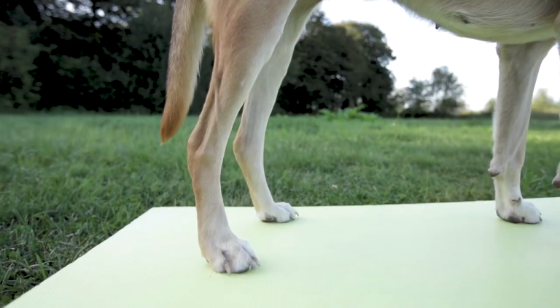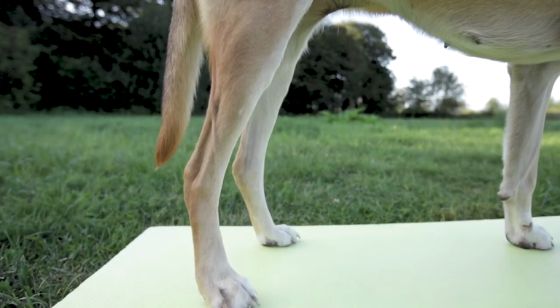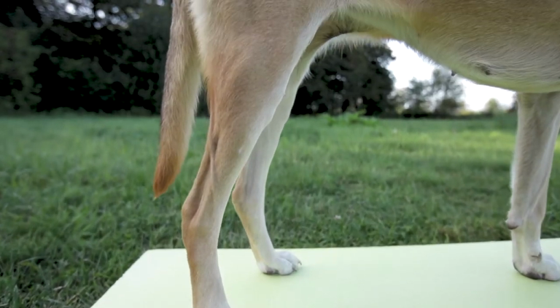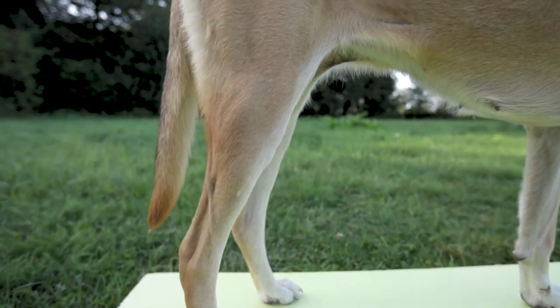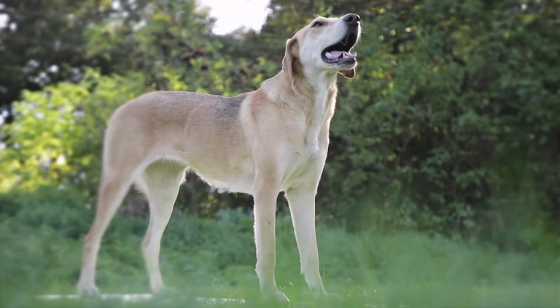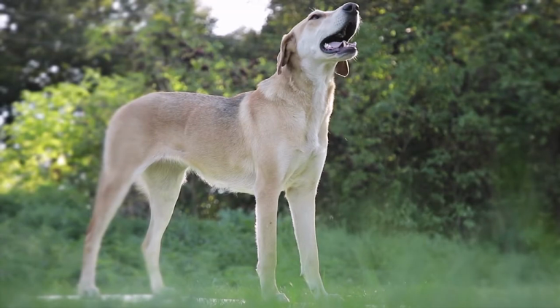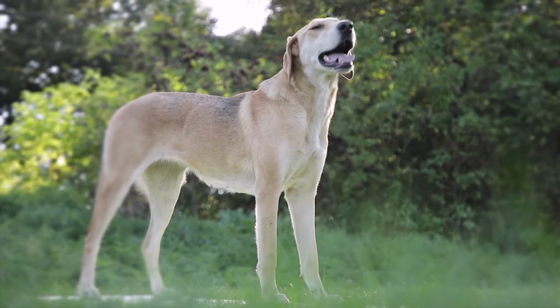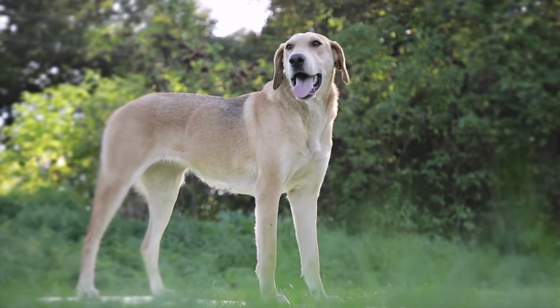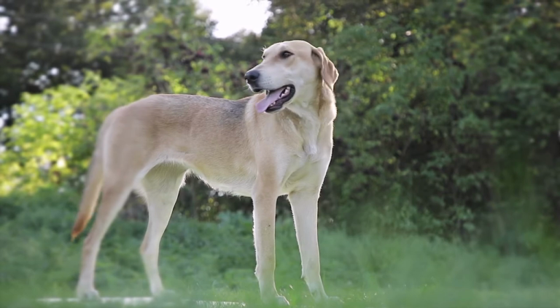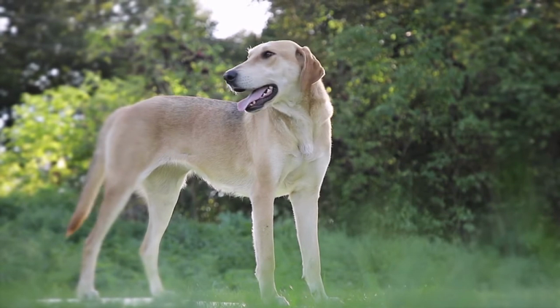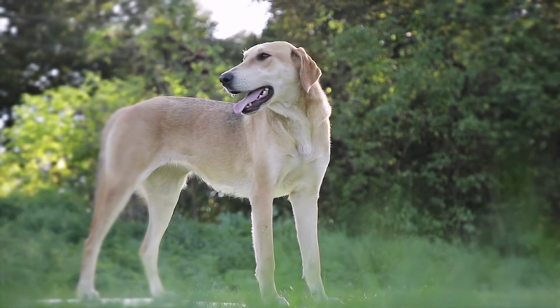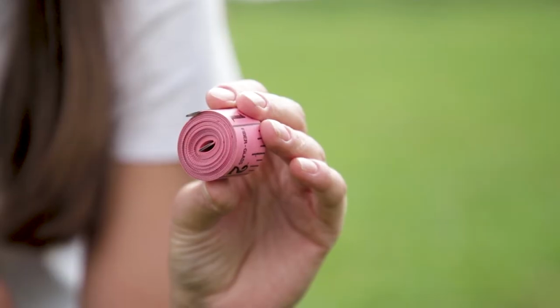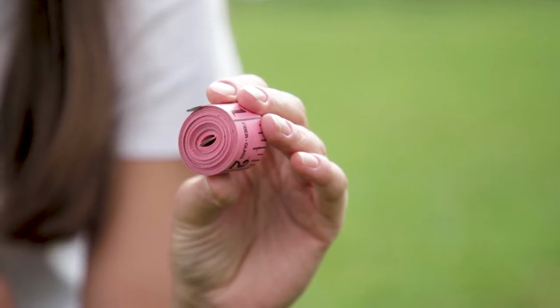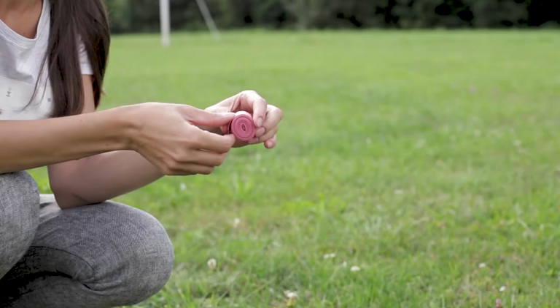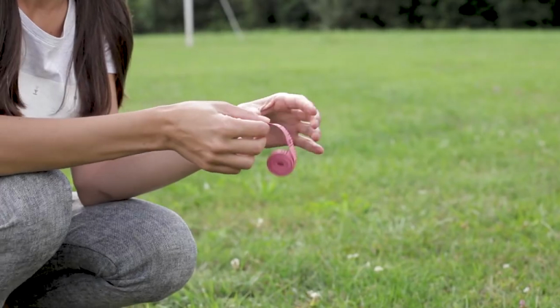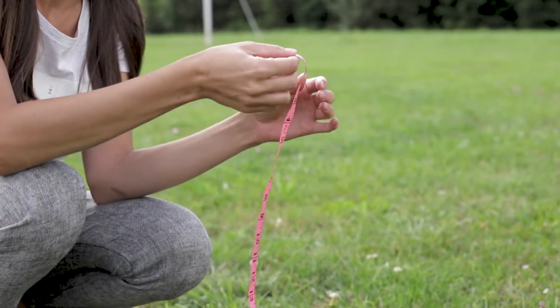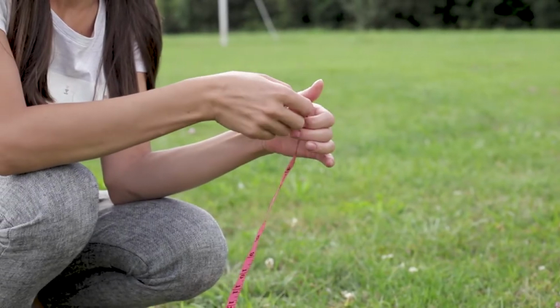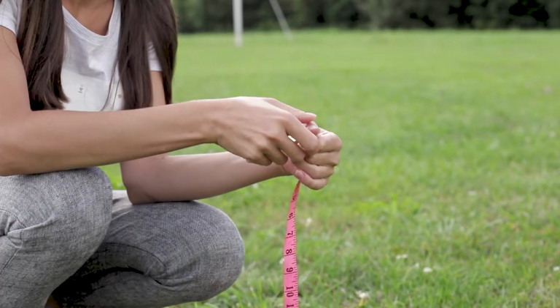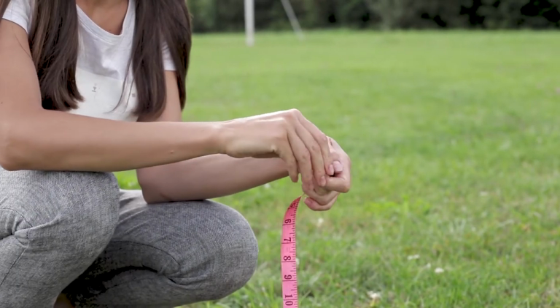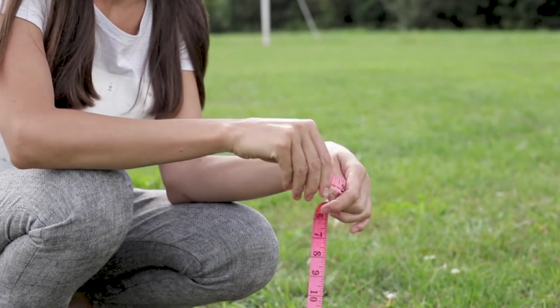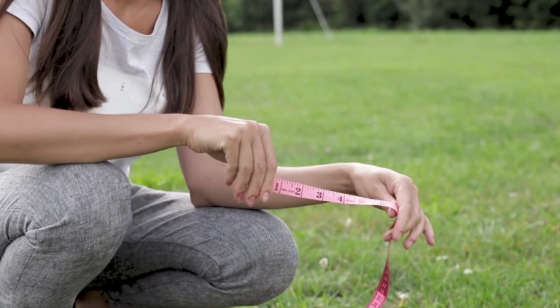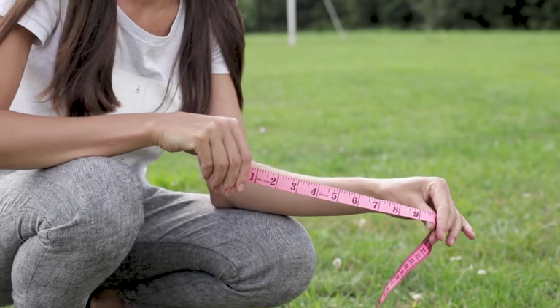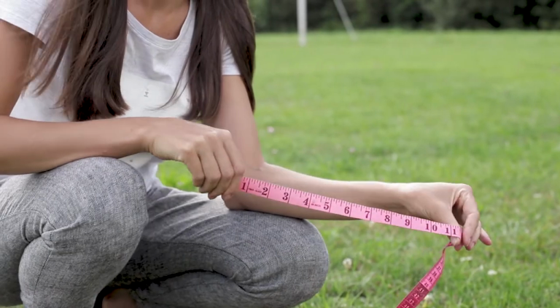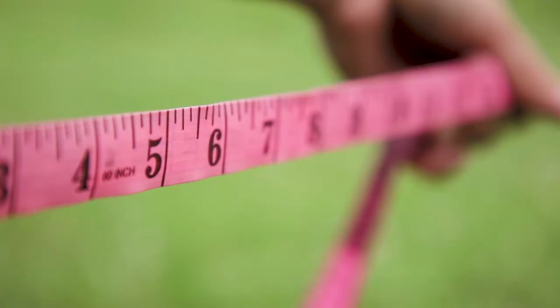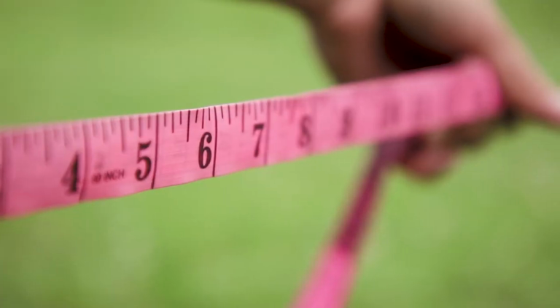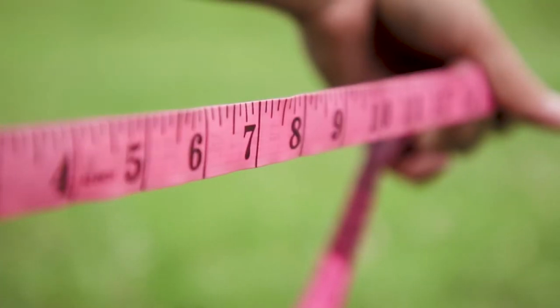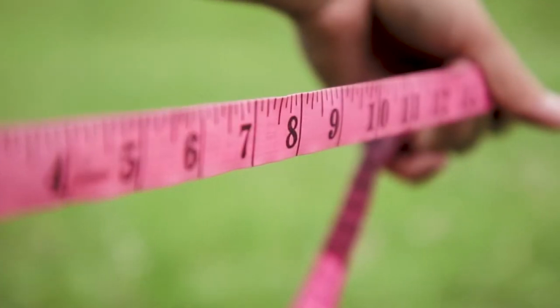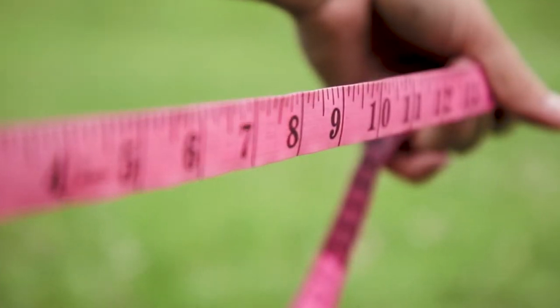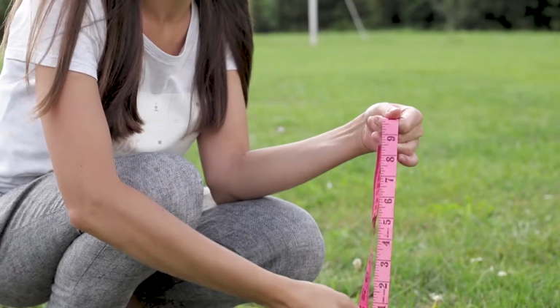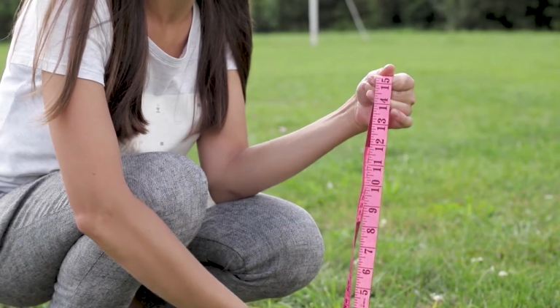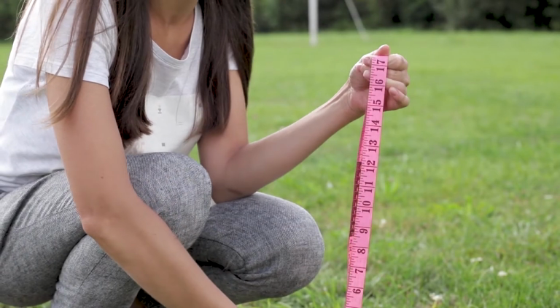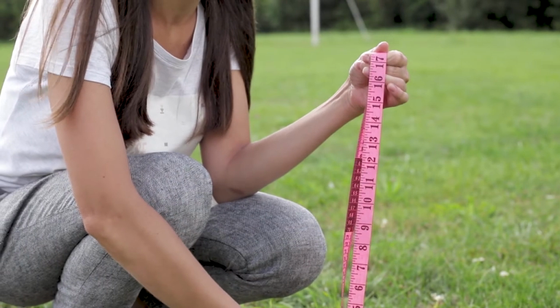All measurements should be taken with your dog standing. We recommend using a soft measuring tape. If you don't have one on hand, use a piece of string and then measure the string with a ruler.